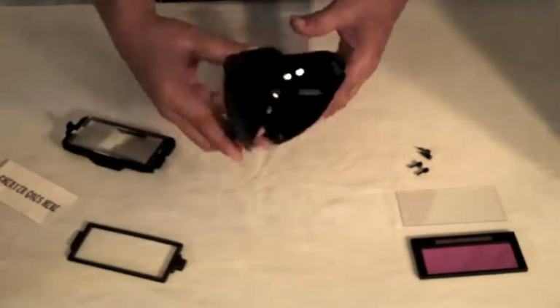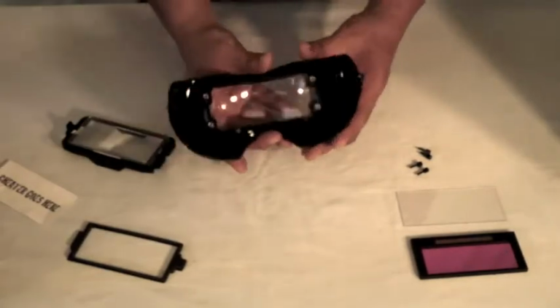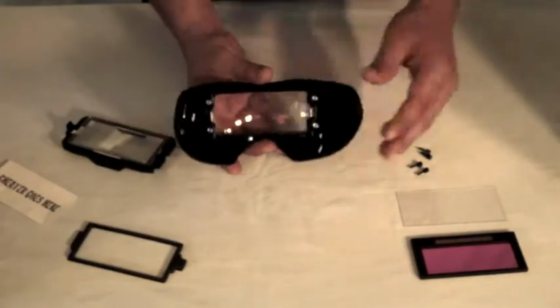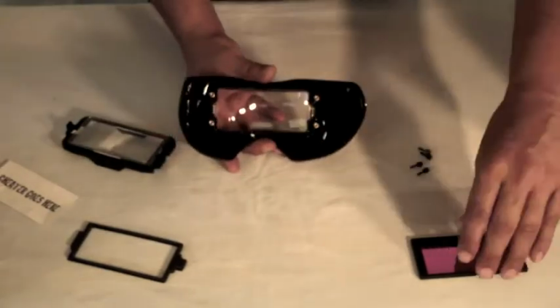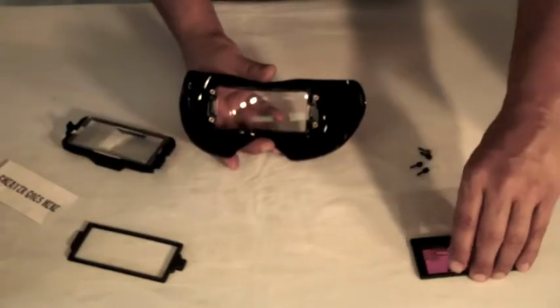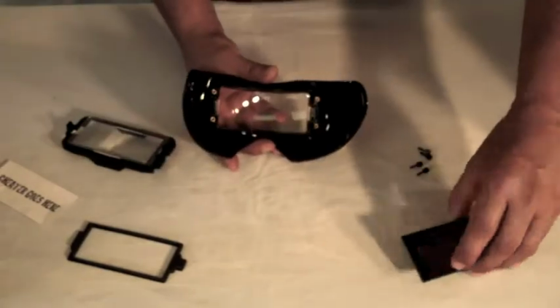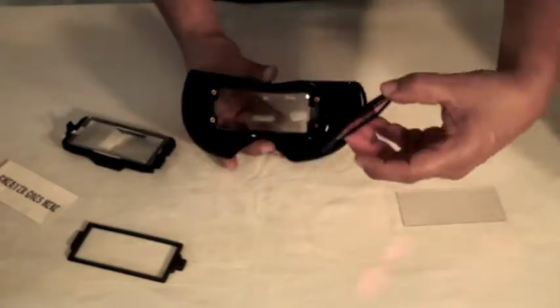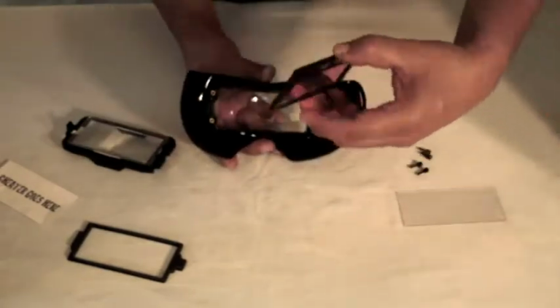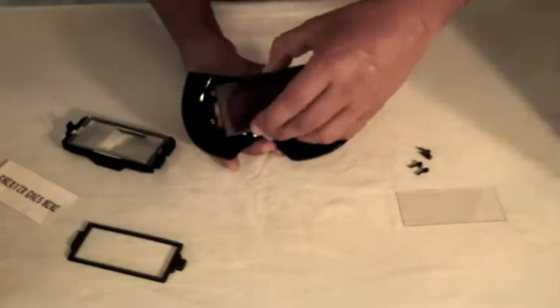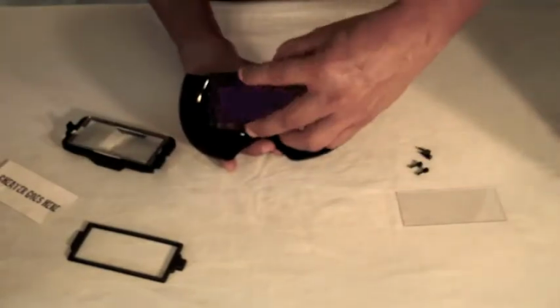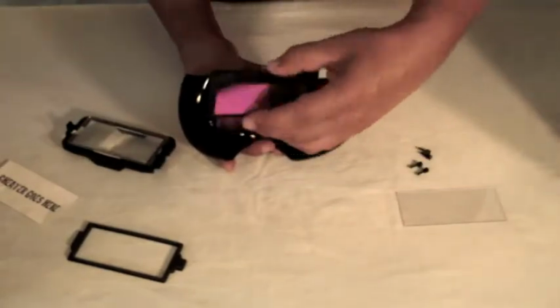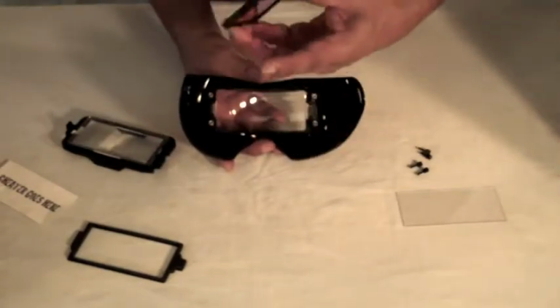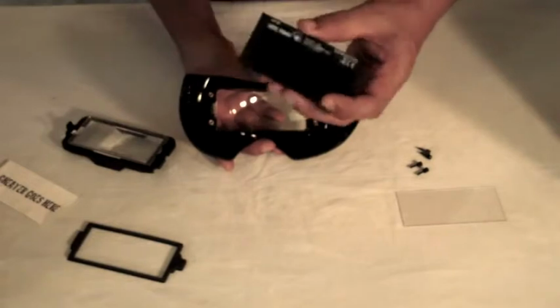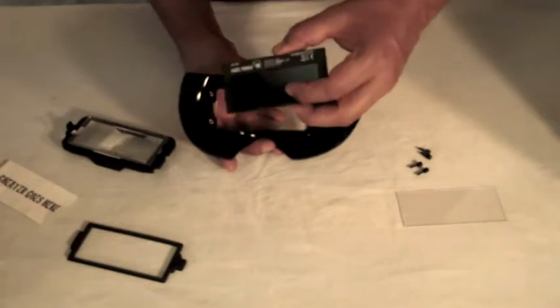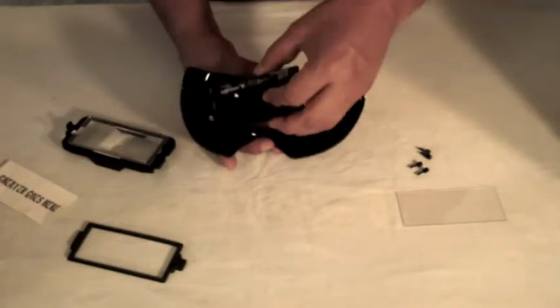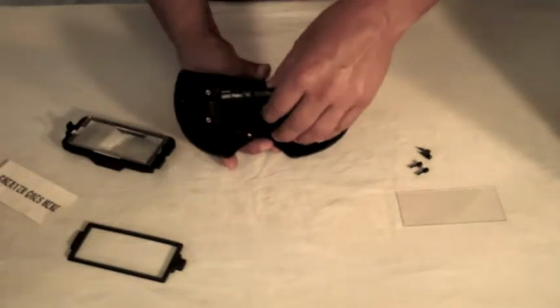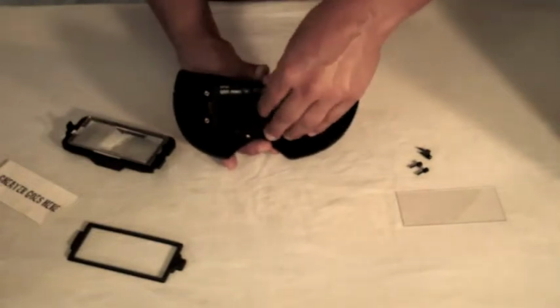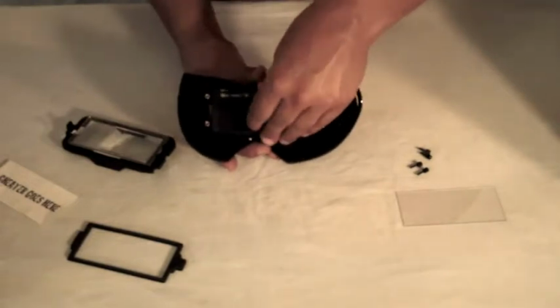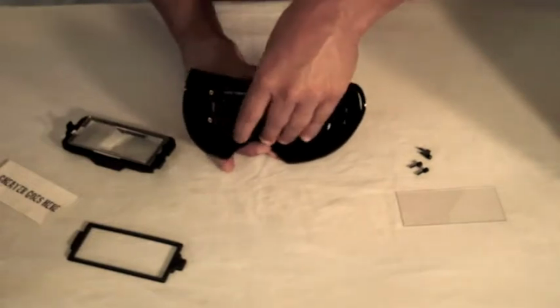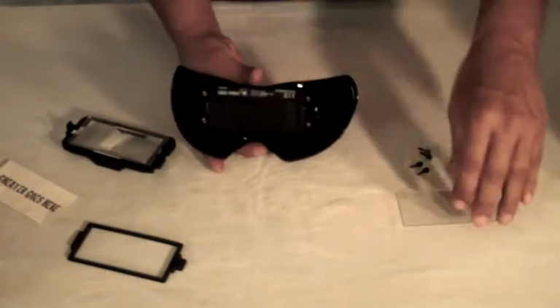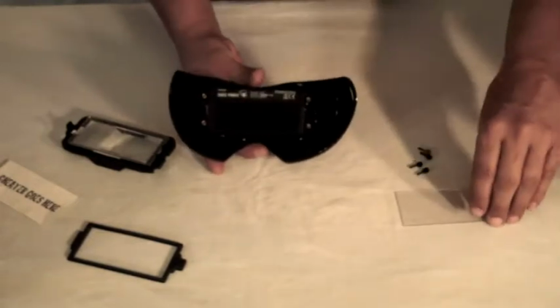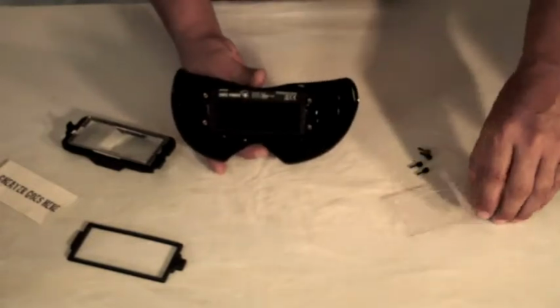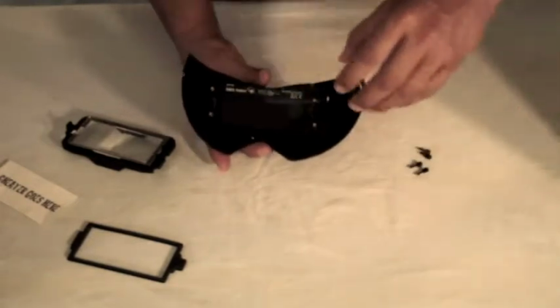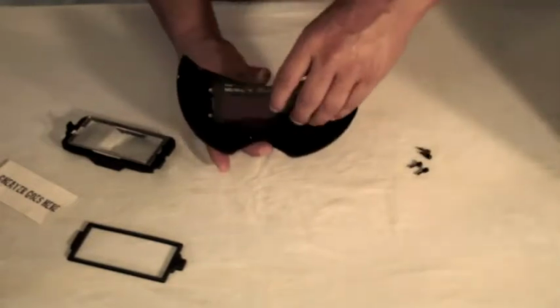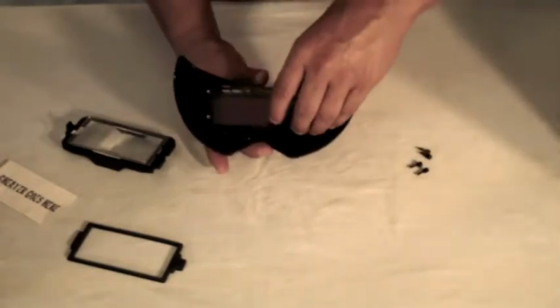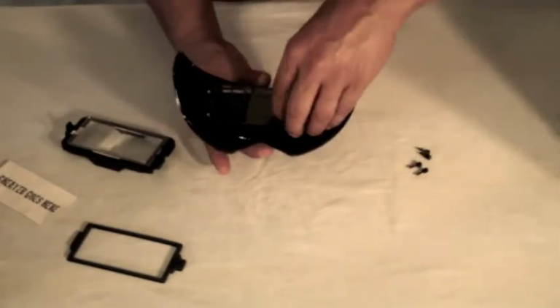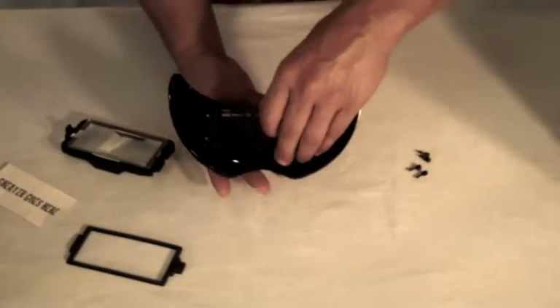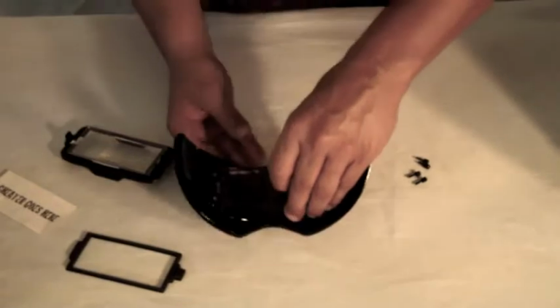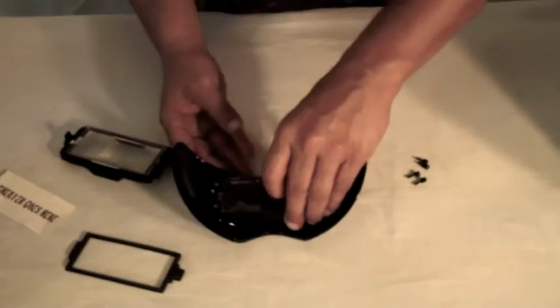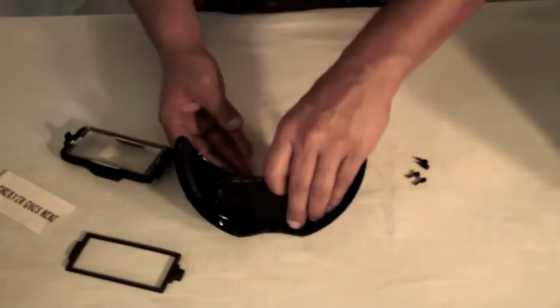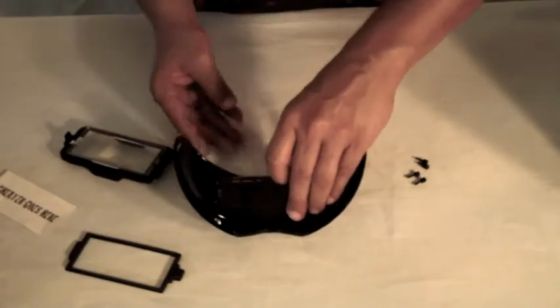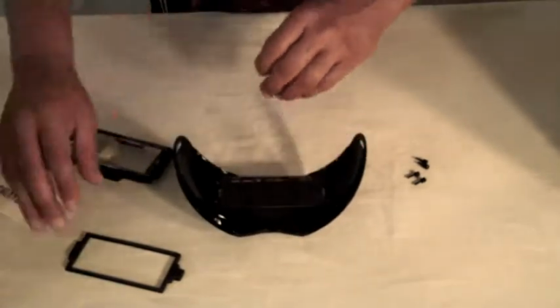Then I'm going to flip it over and you're going to install the solar panels facing out — very important. And then the clear protective cover. I'll lay that down just for a second.